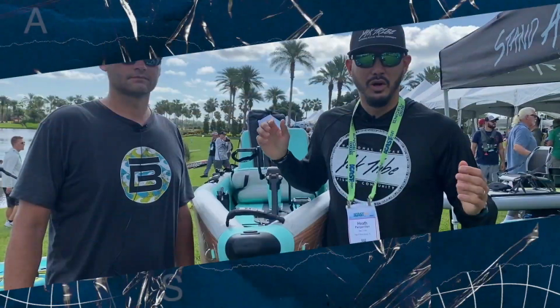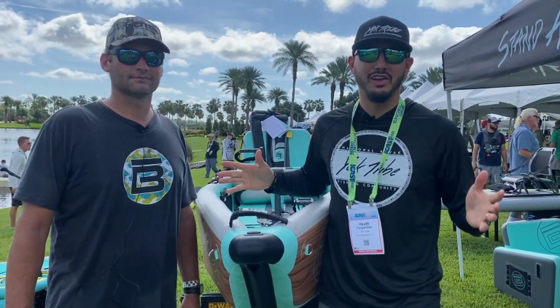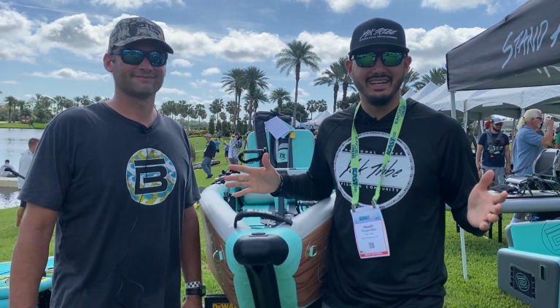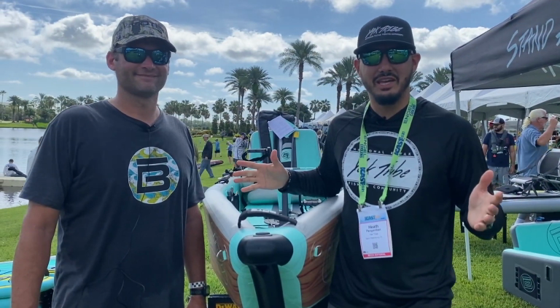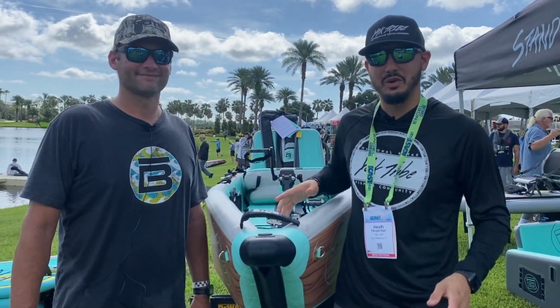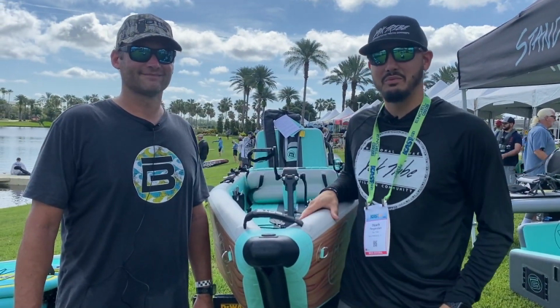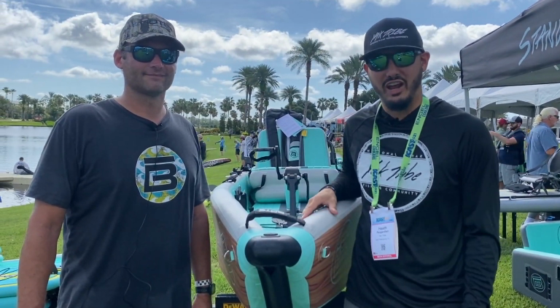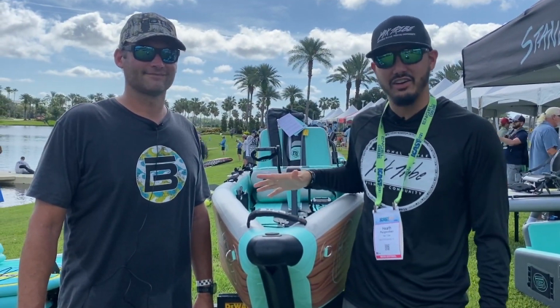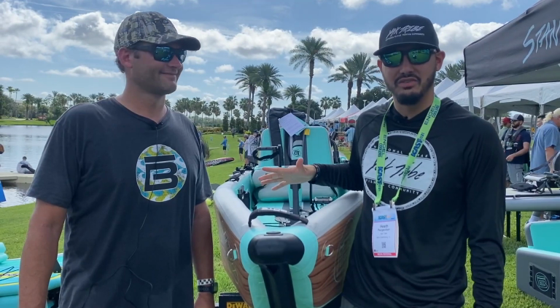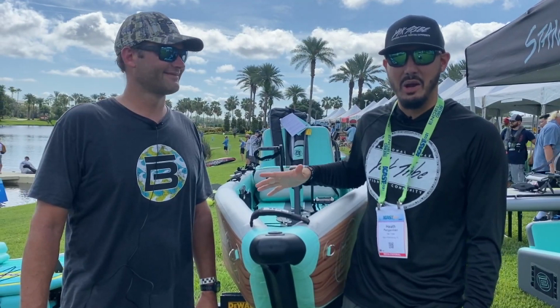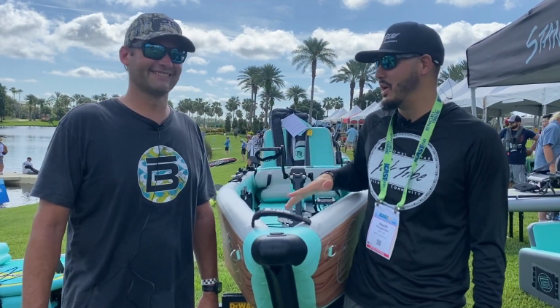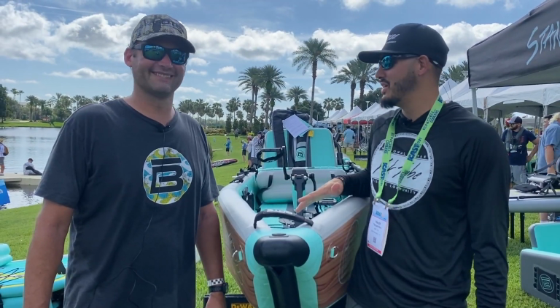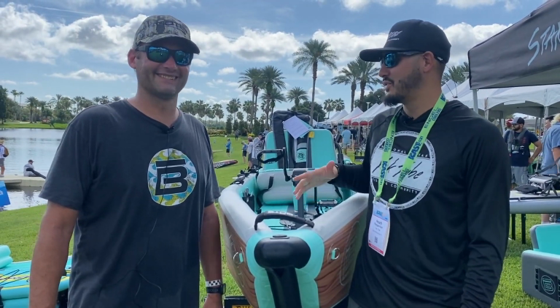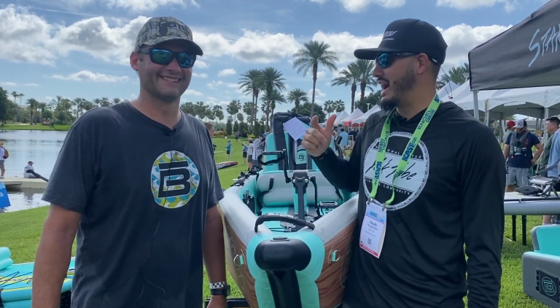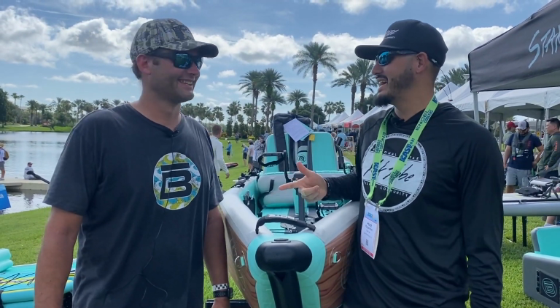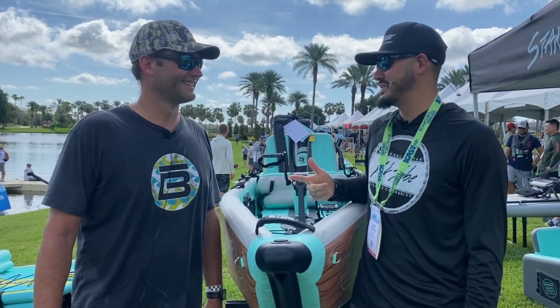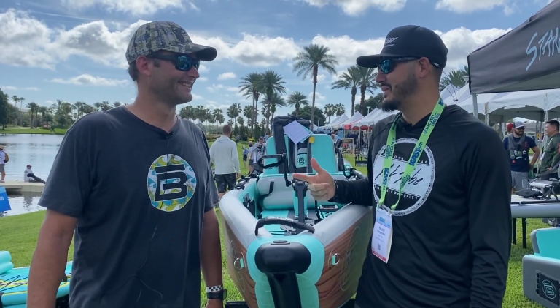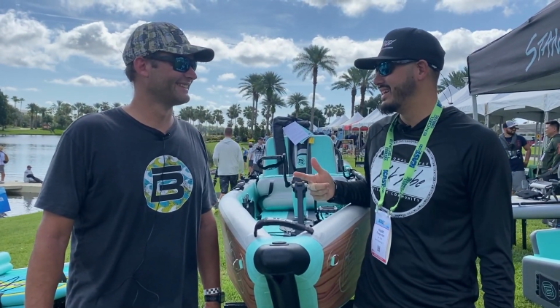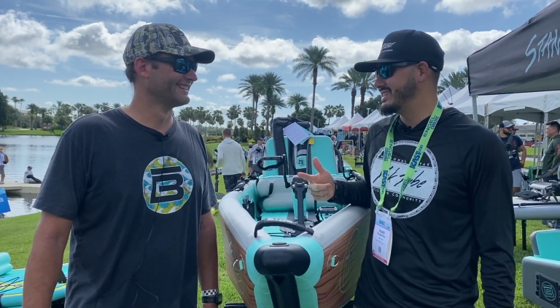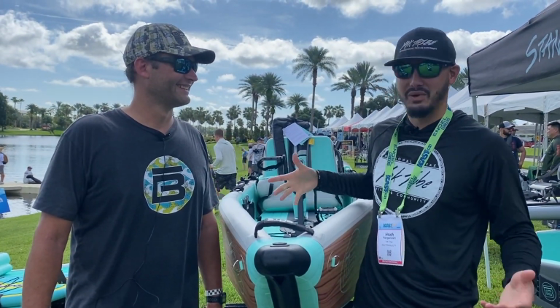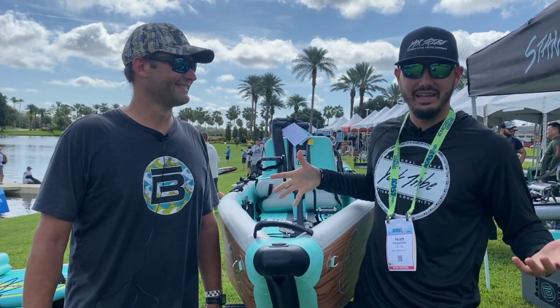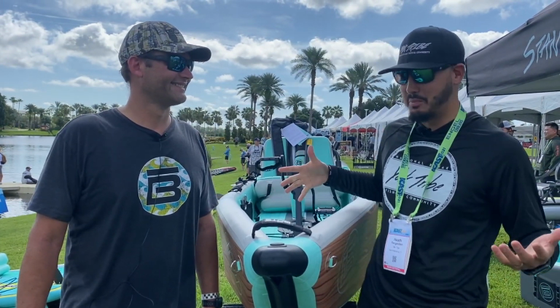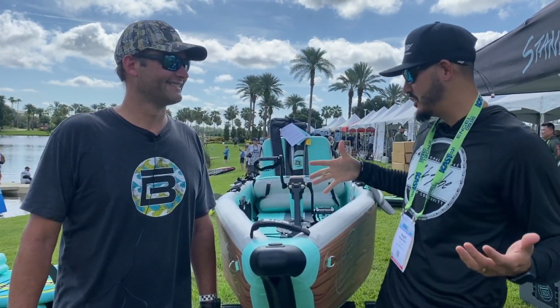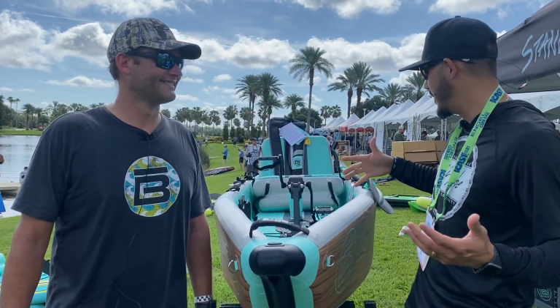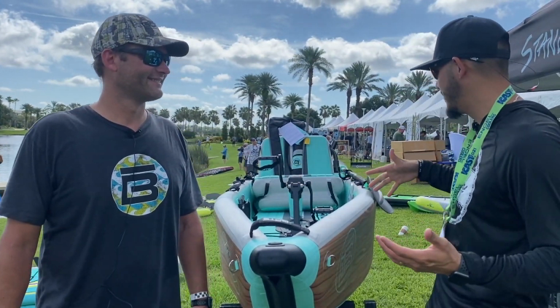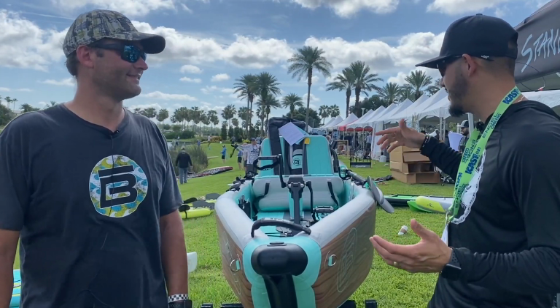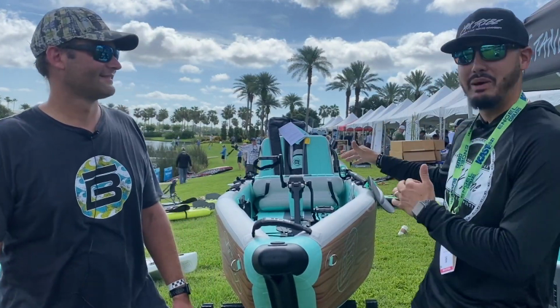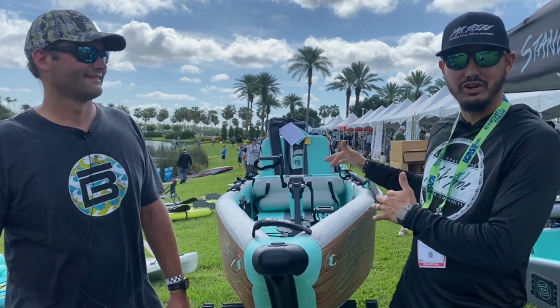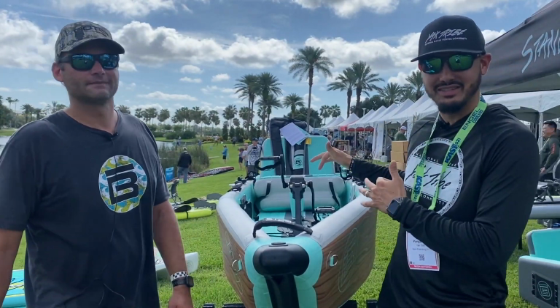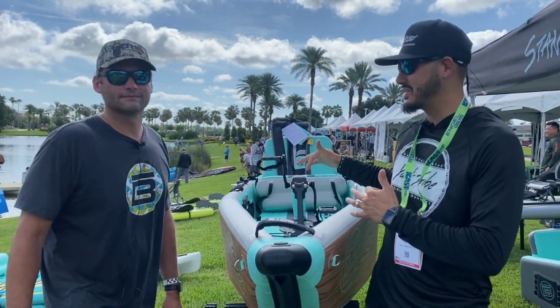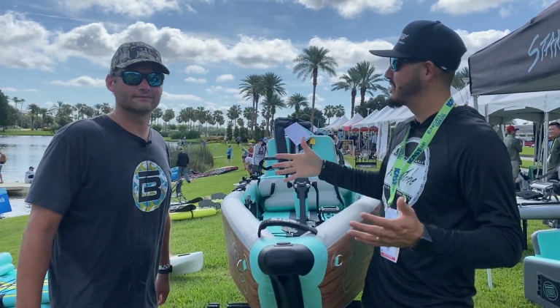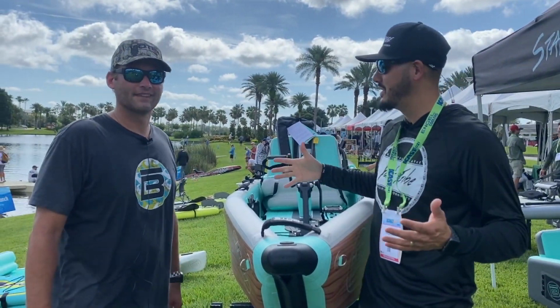What's going on guys, I'm here with my brother Aaron over here at BOTE for ICAST 2021, and today we're going to look at the brand new BOTE Lono and the new pedal drive system. Aaron, if you would walk us through this boat.